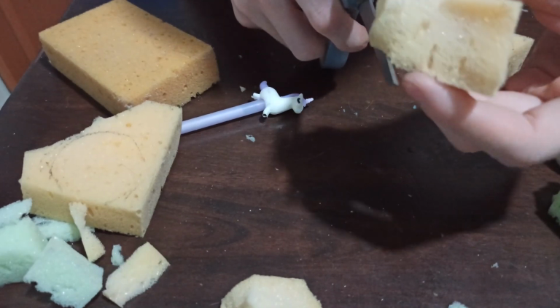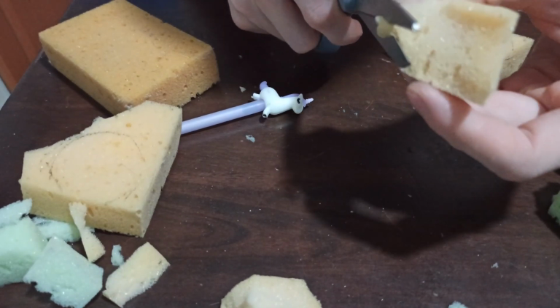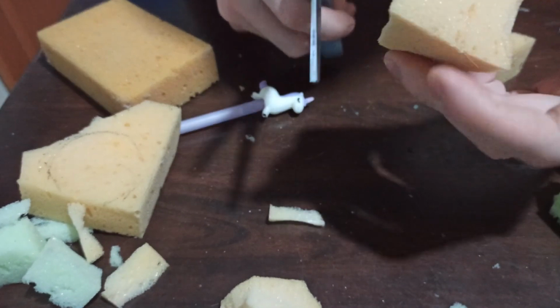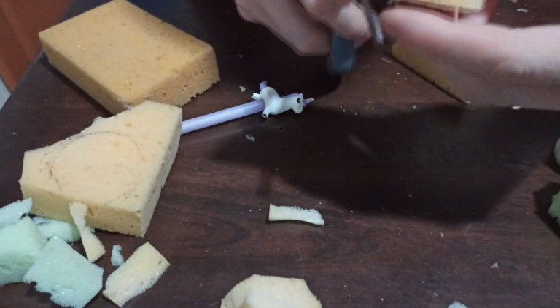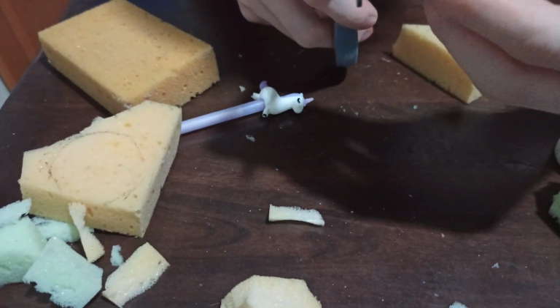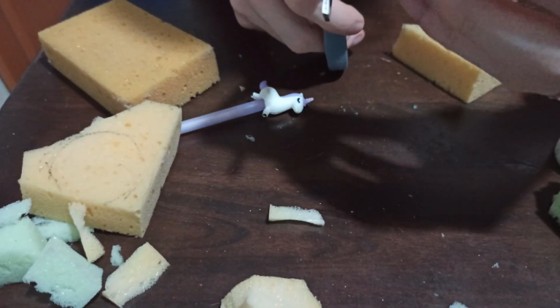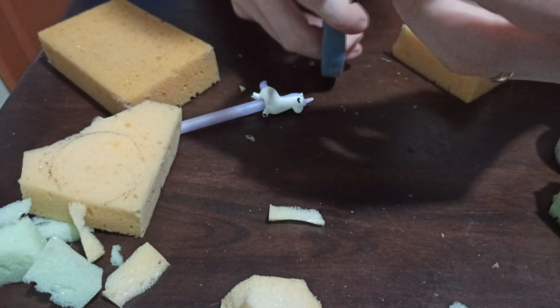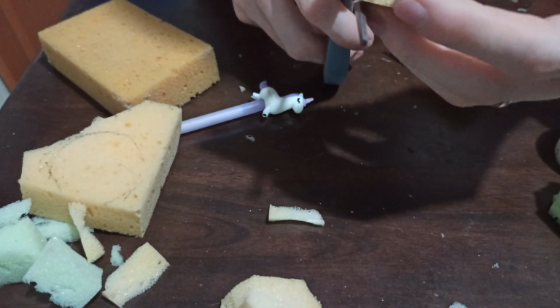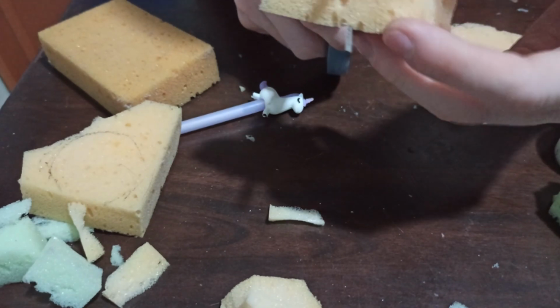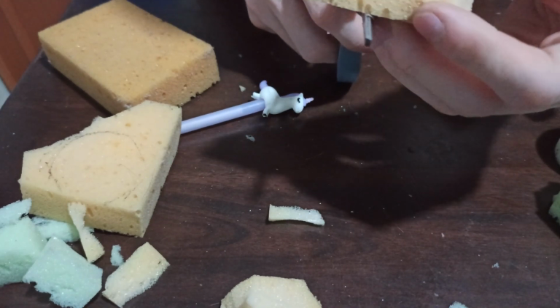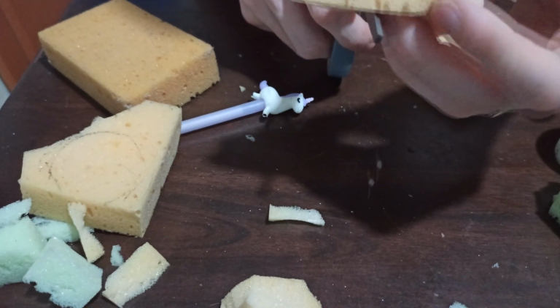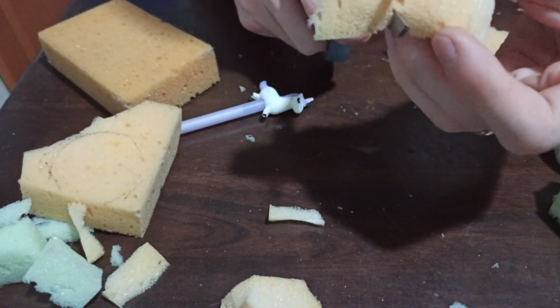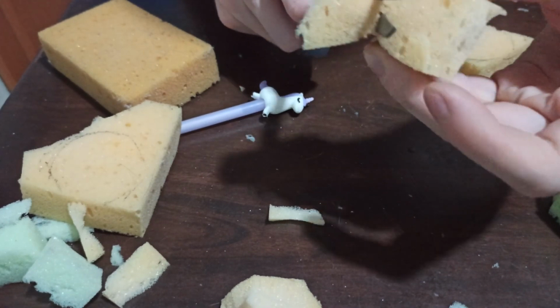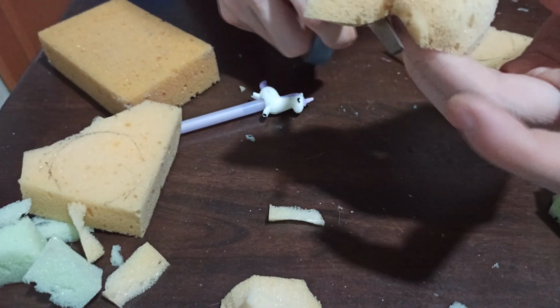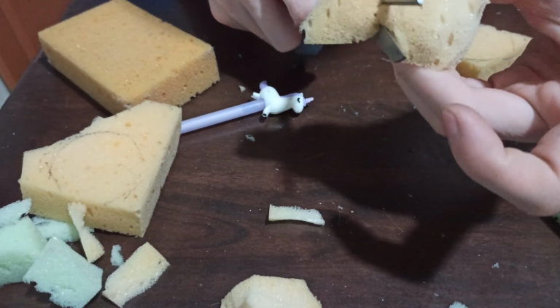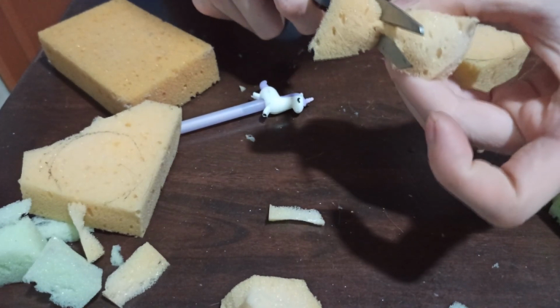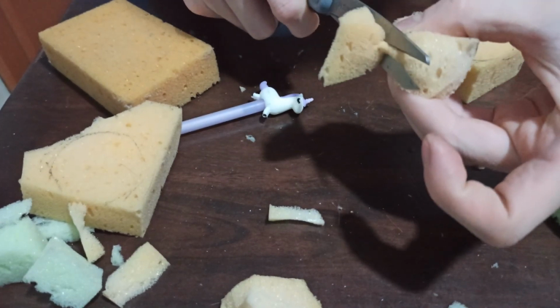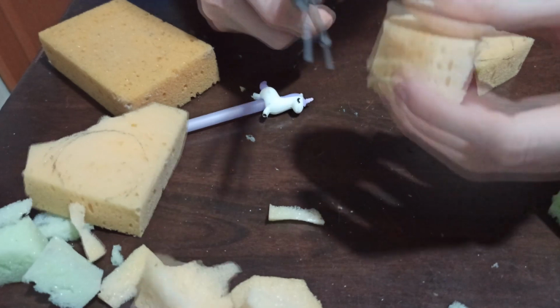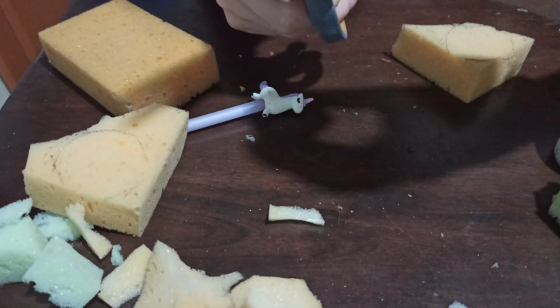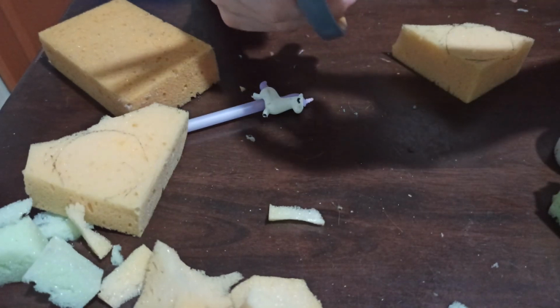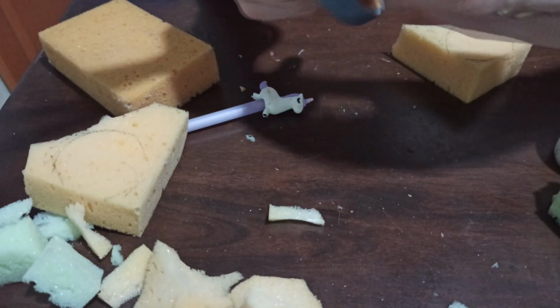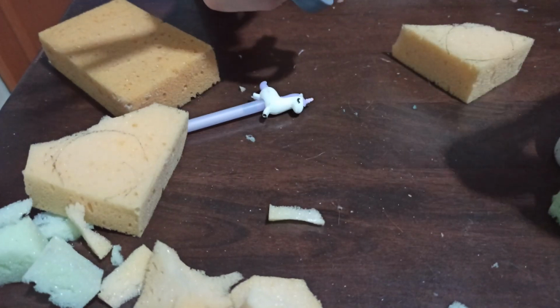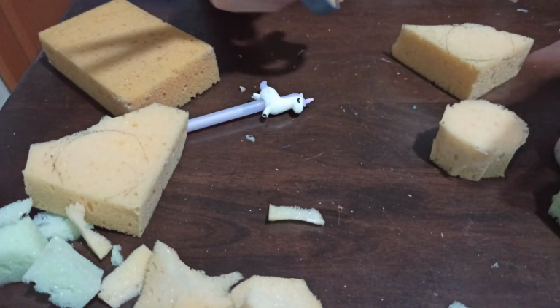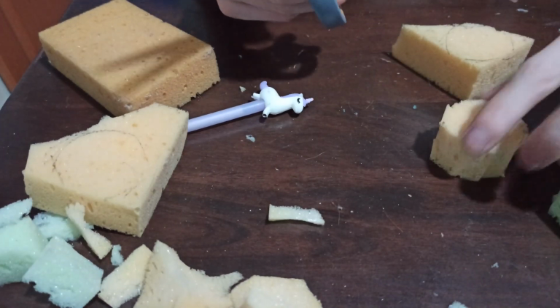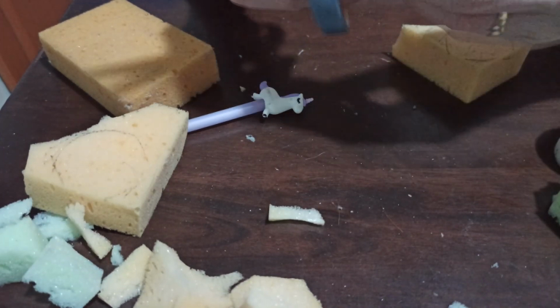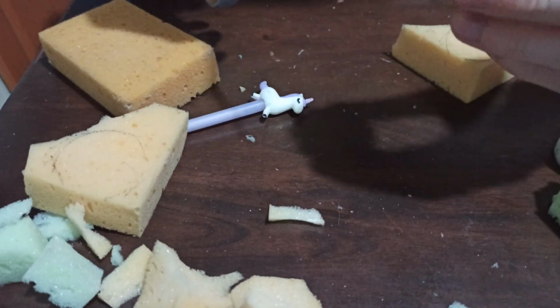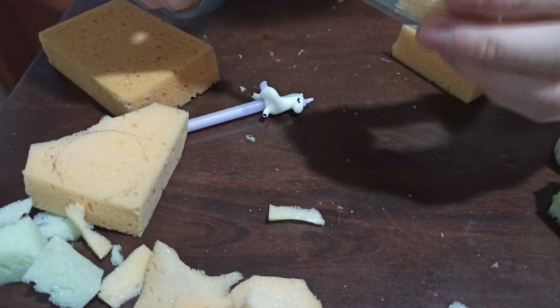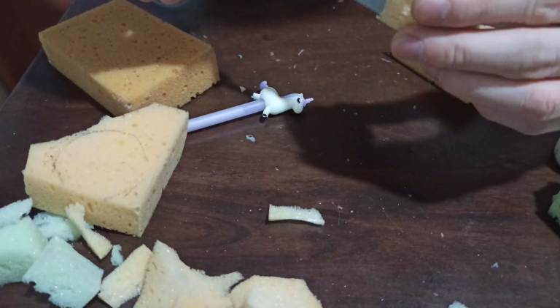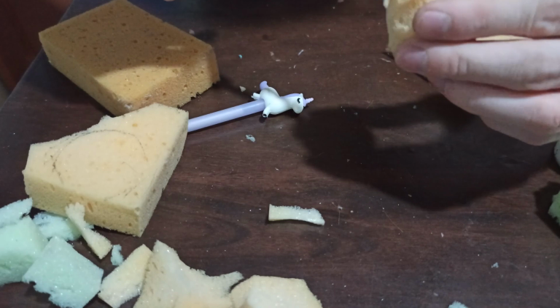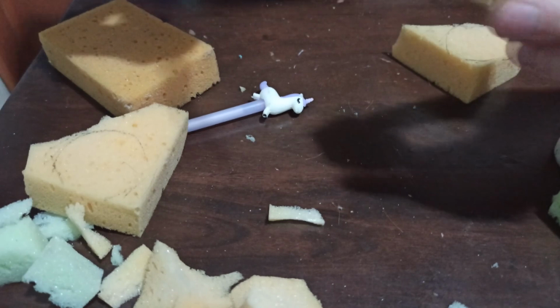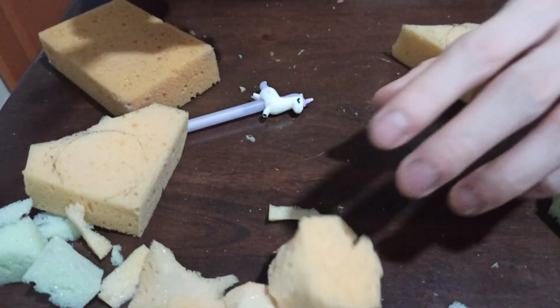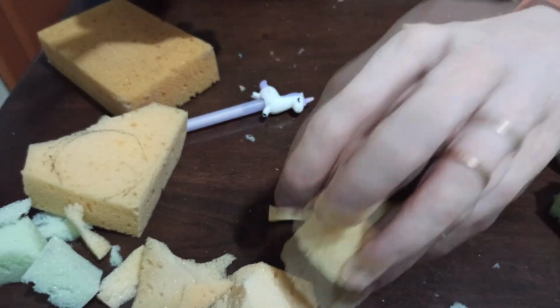And of course, before using this, I douse them in boiling water or really hot water to kill the germs, just to be safe.